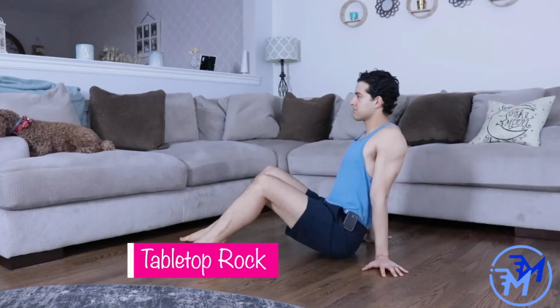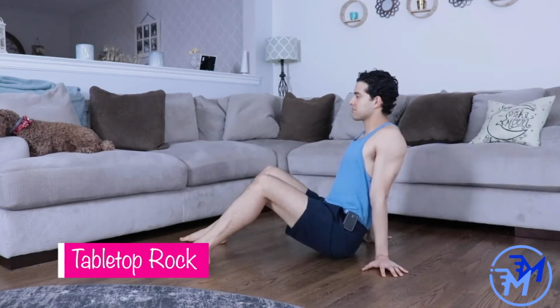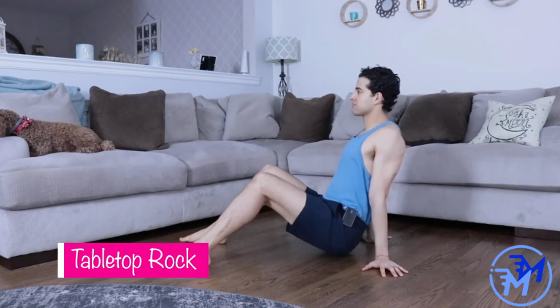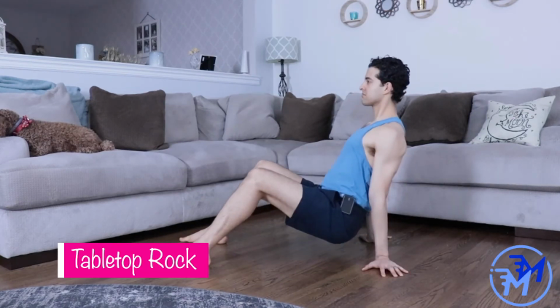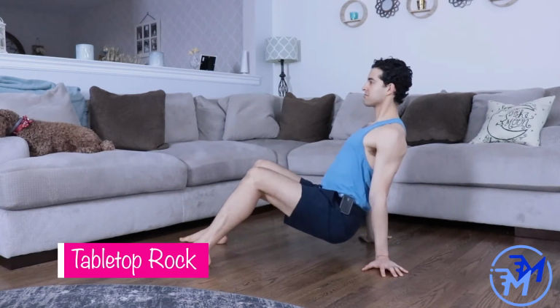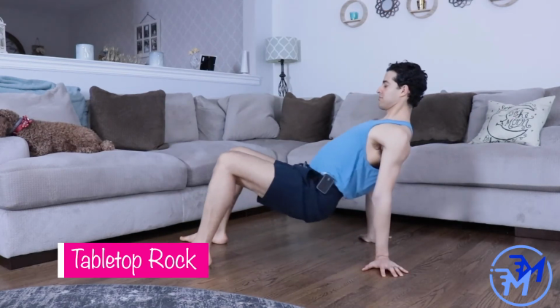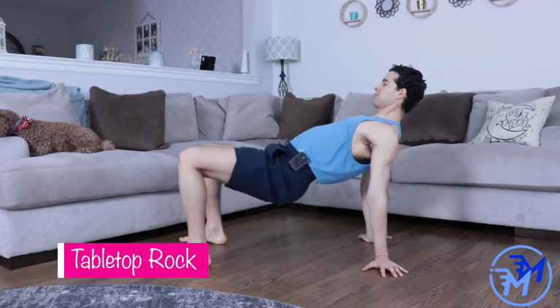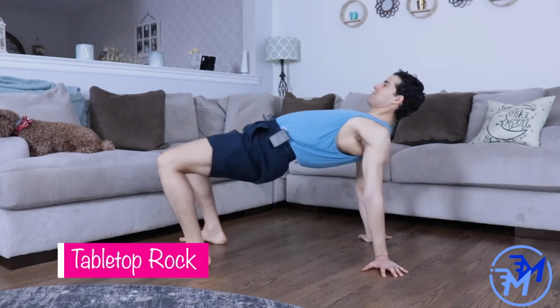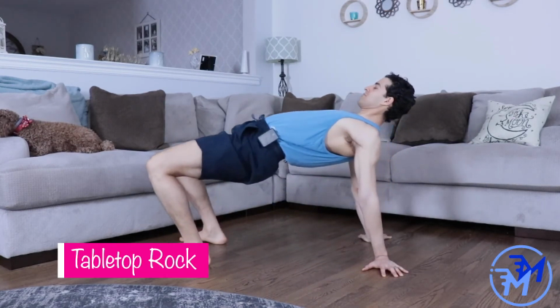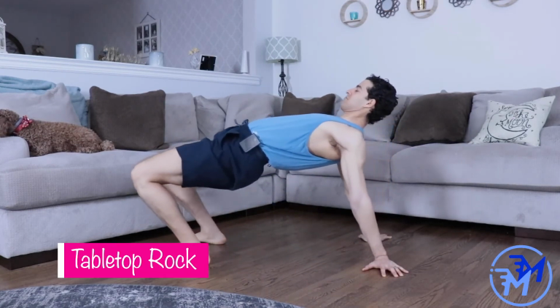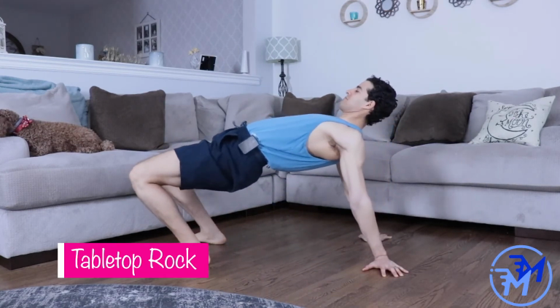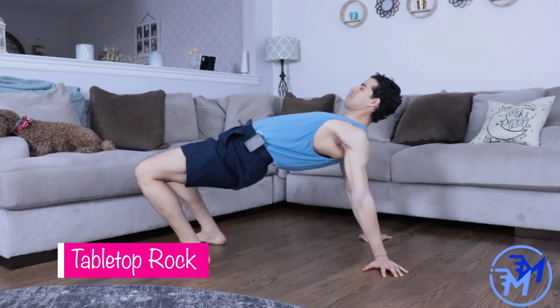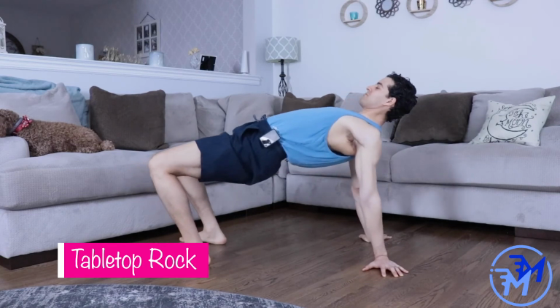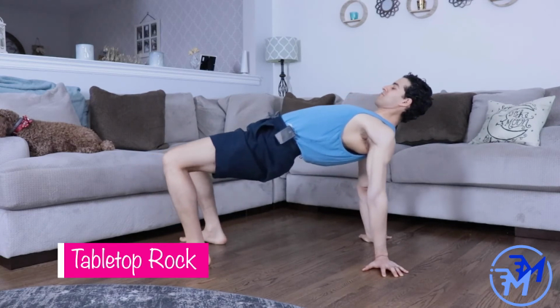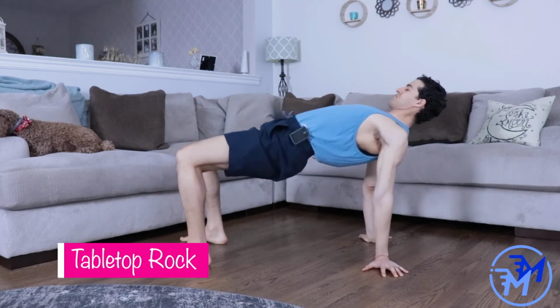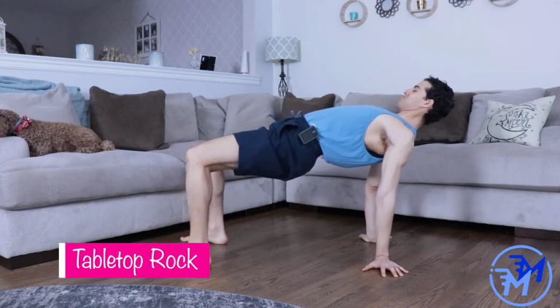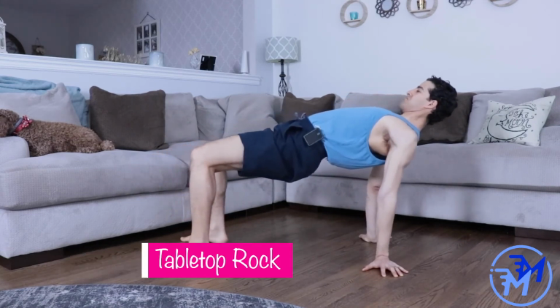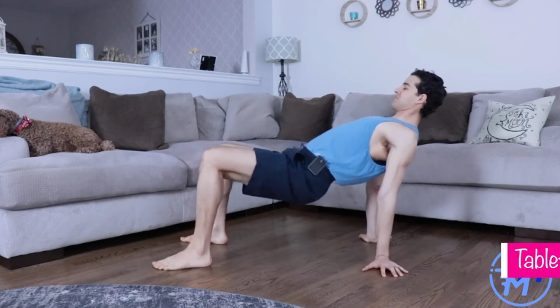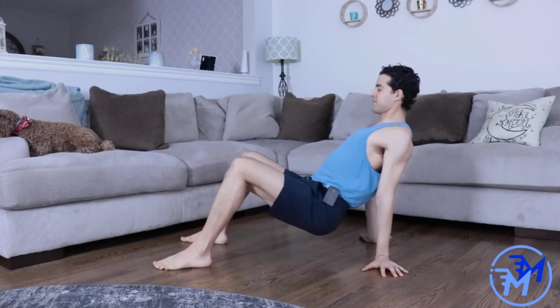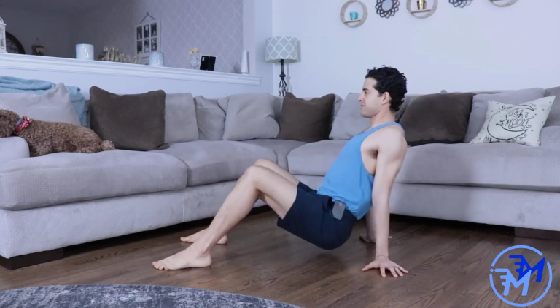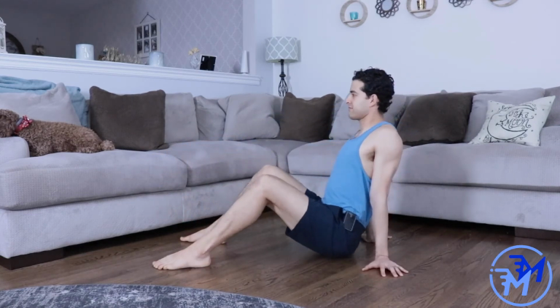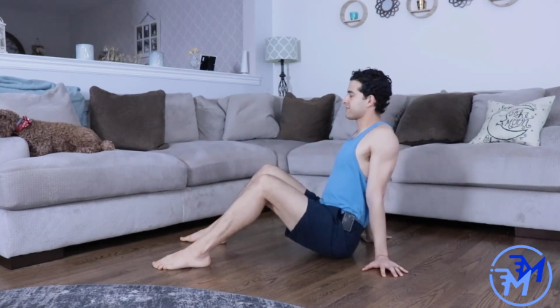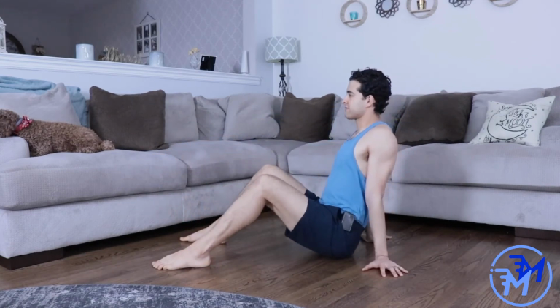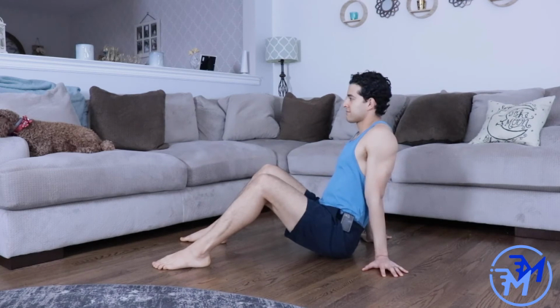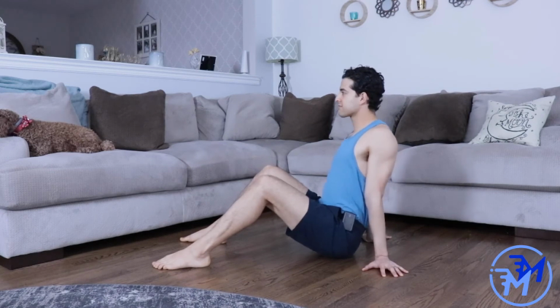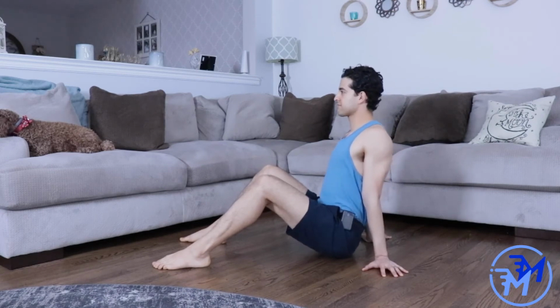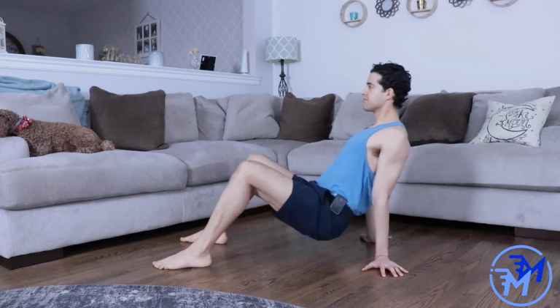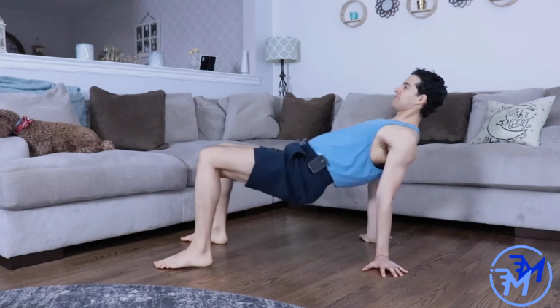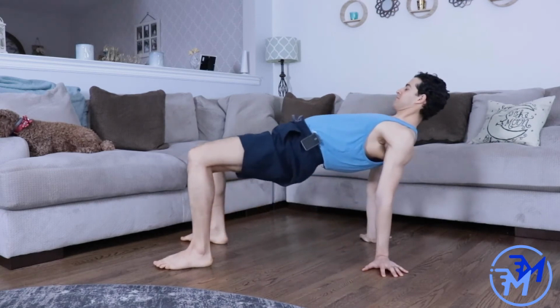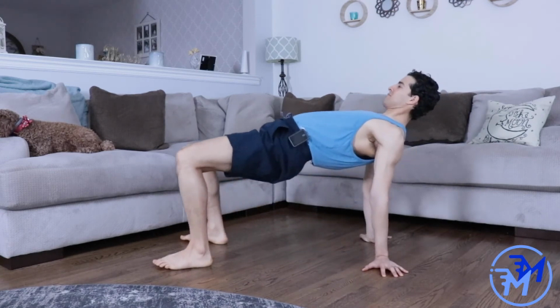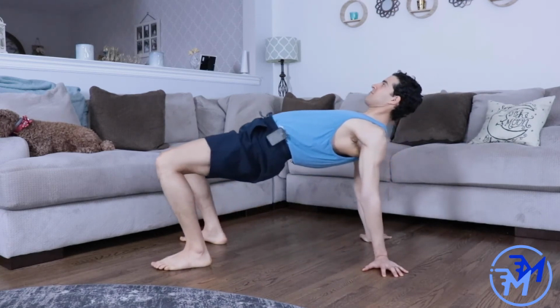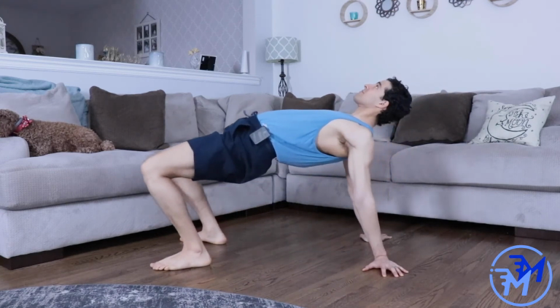For the tabletop rock, send your hips up nice and tall in the air. As you rock forward, allow the shoulder blades to travel up, and to return to your starting position, push harder into the ground and pull the shoulder blades back into your back pockets.